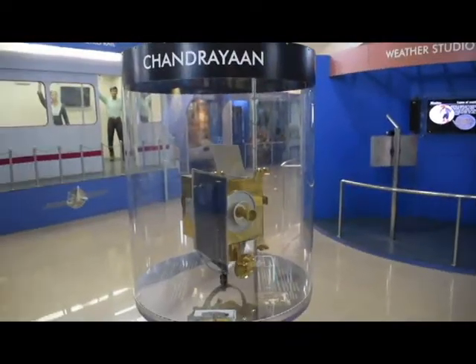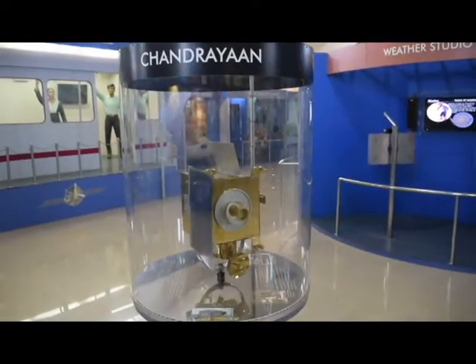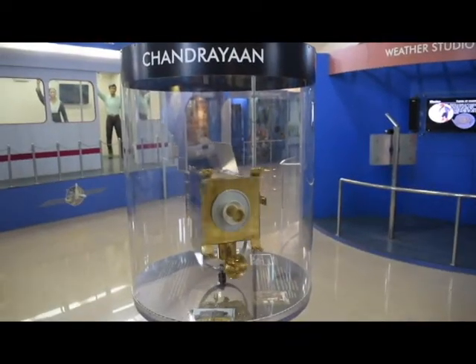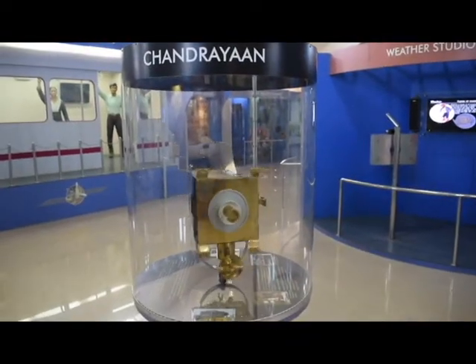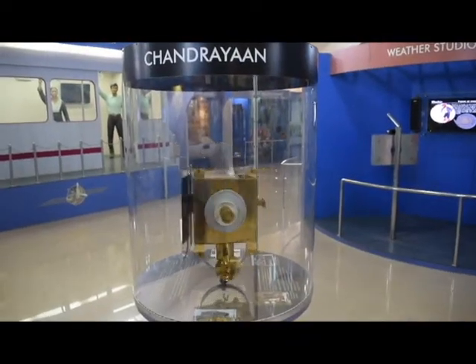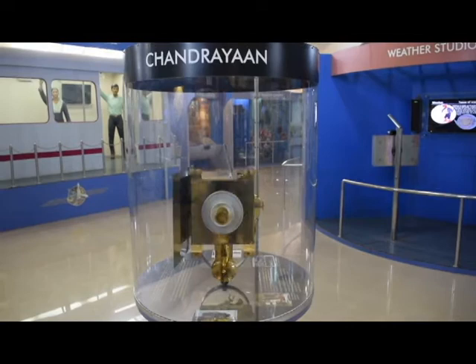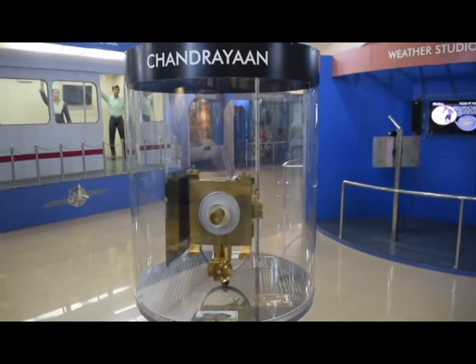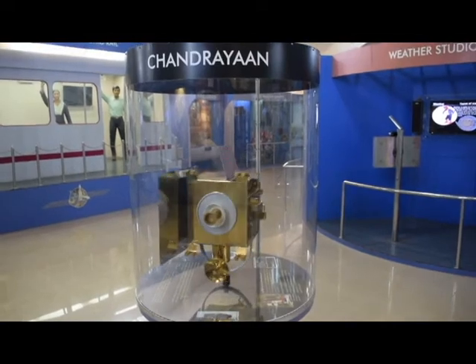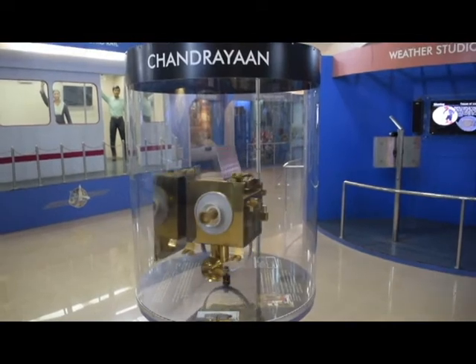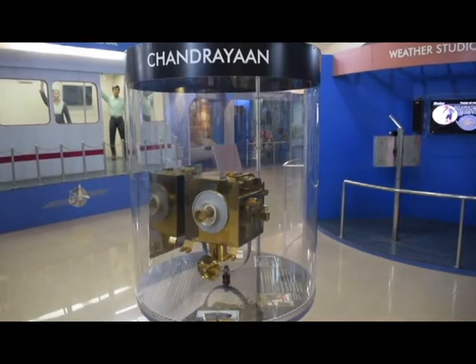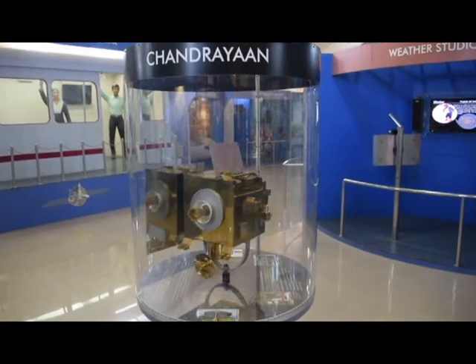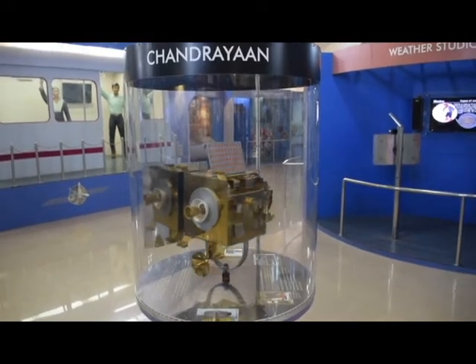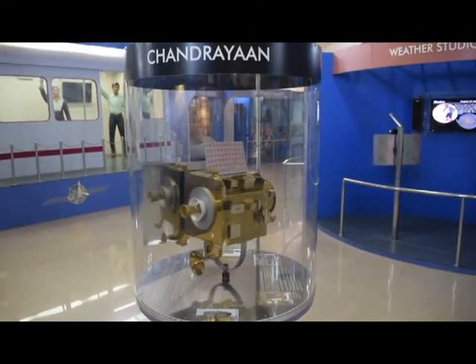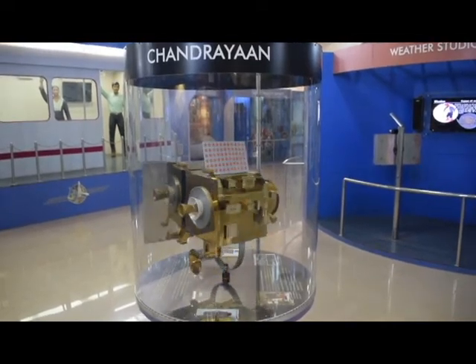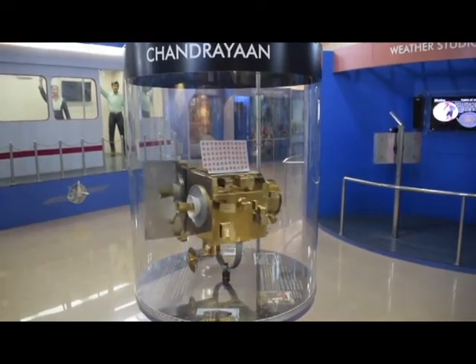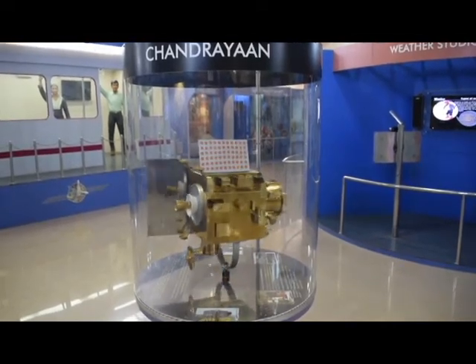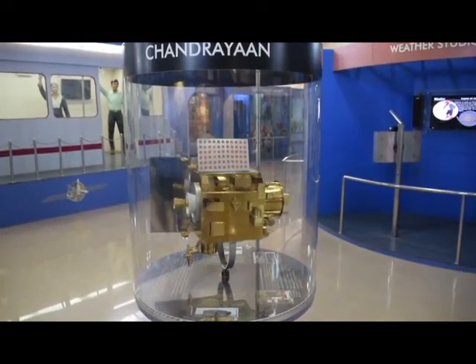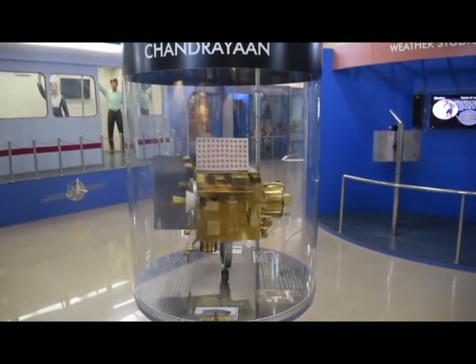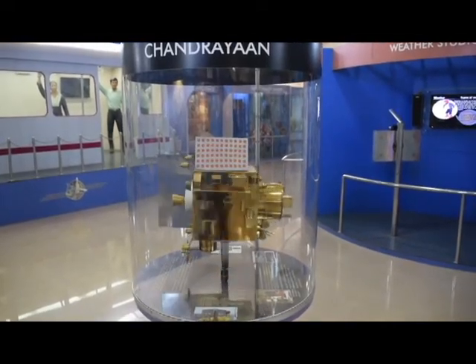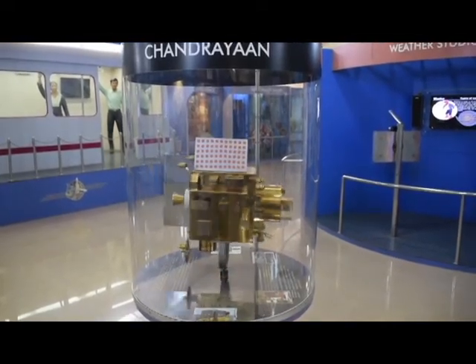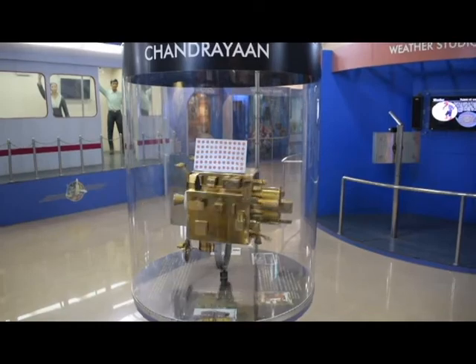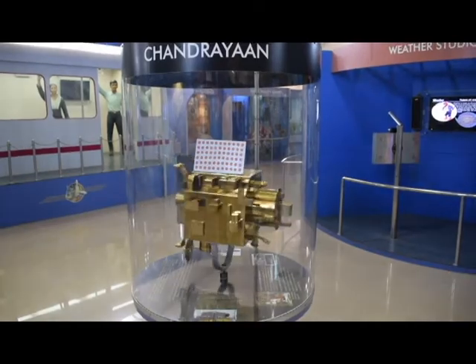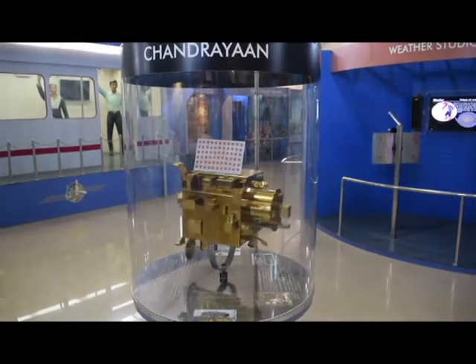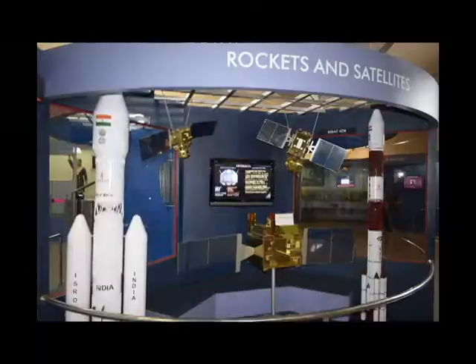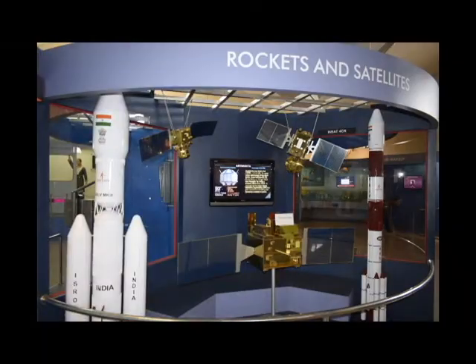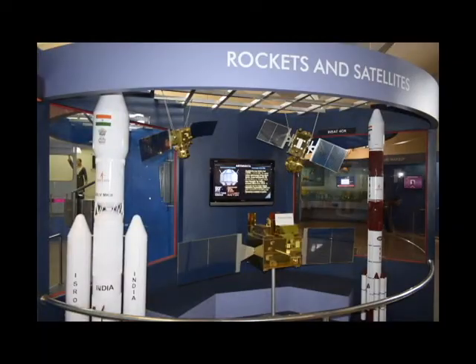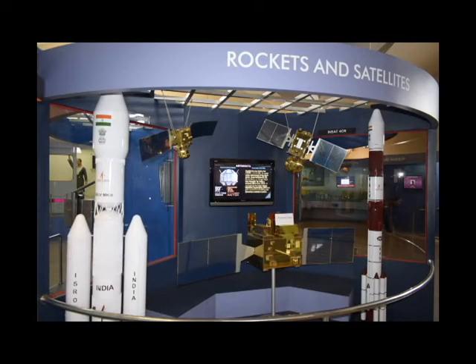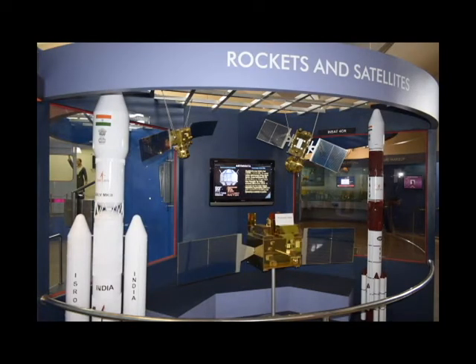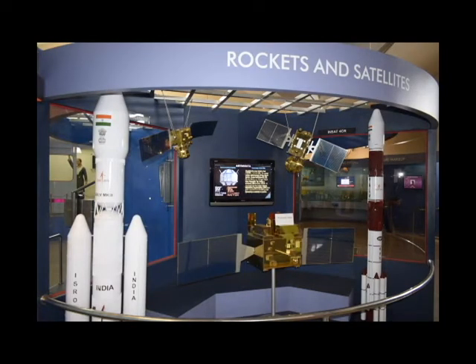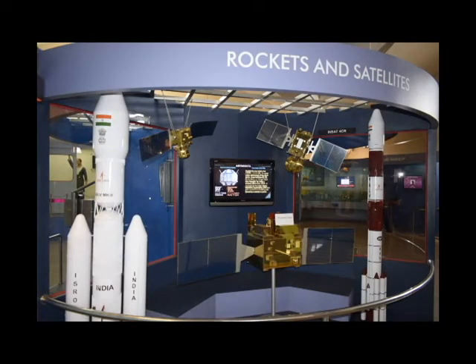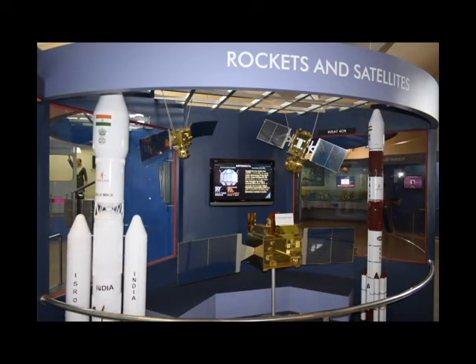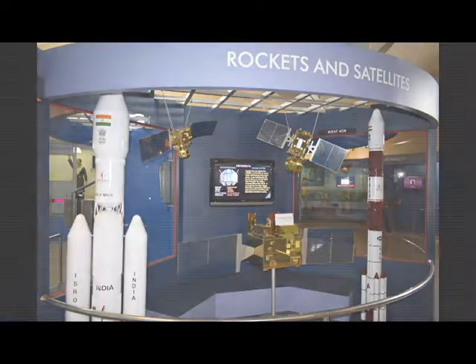Chandrayaan was India's first lunar probe. It was launched by the Indian Space Research Organisation in October 2008 and operated until August 2009.